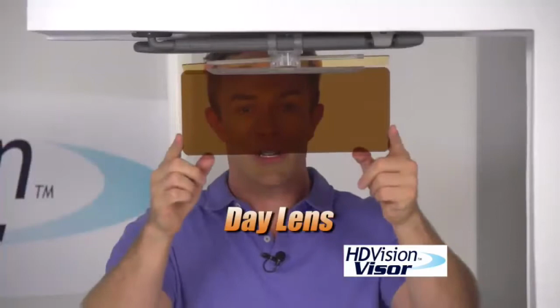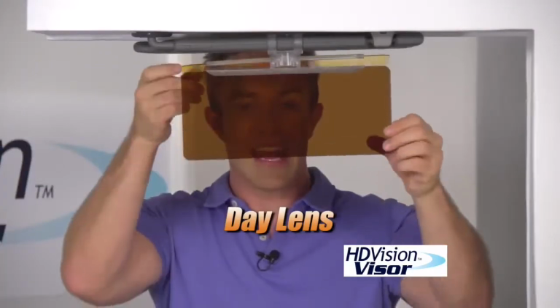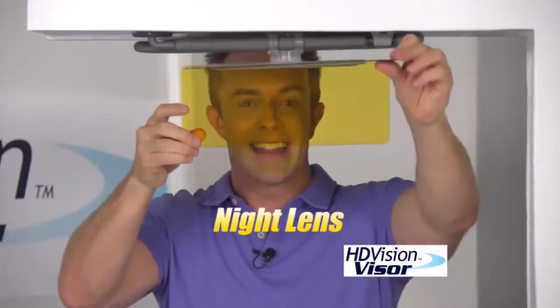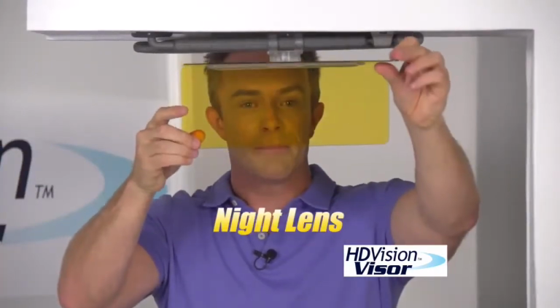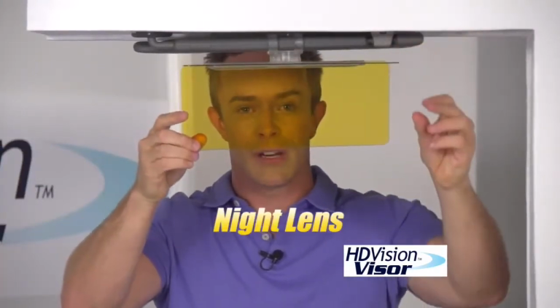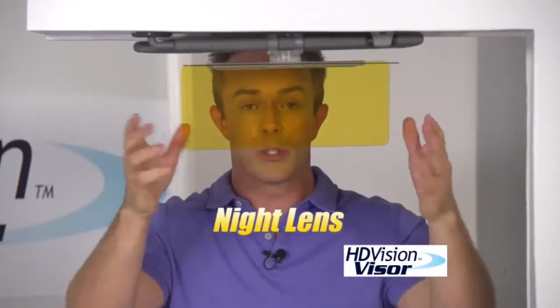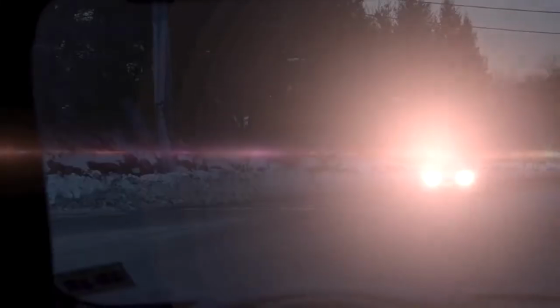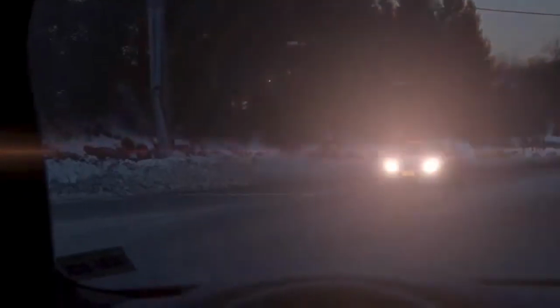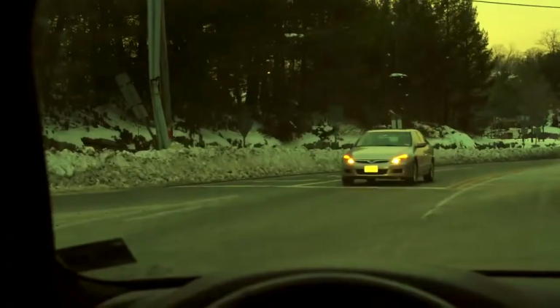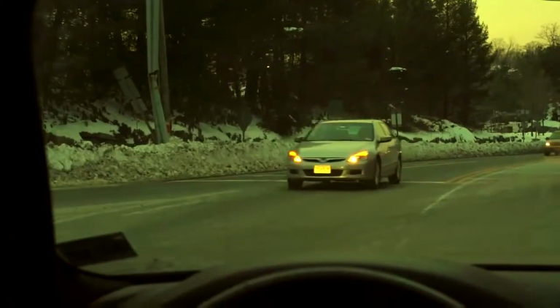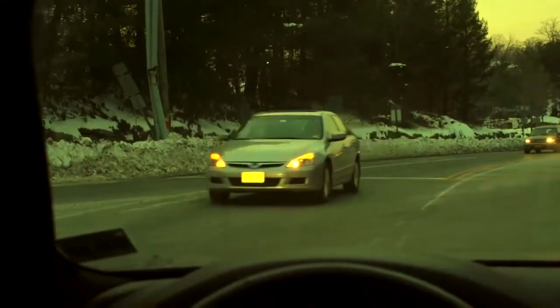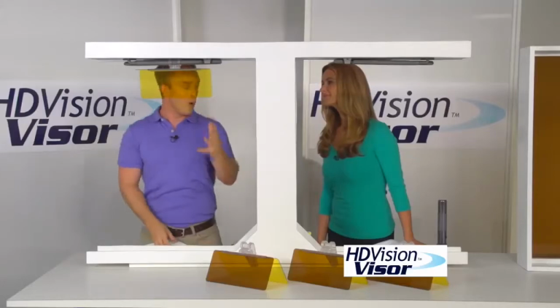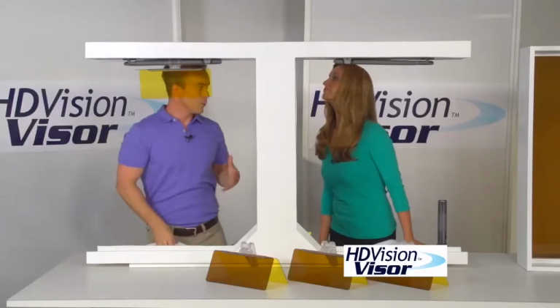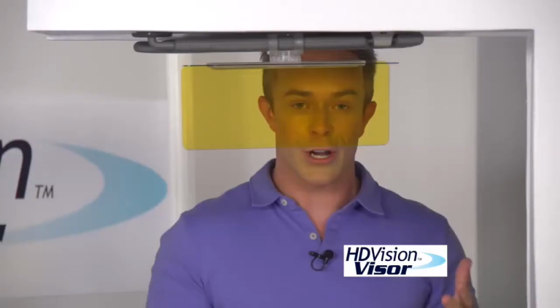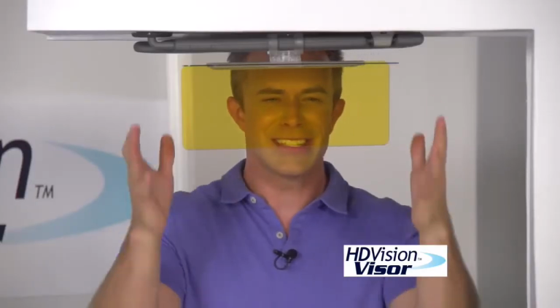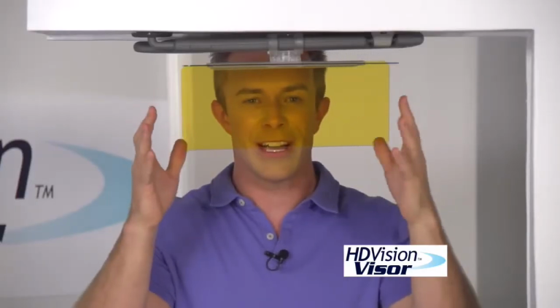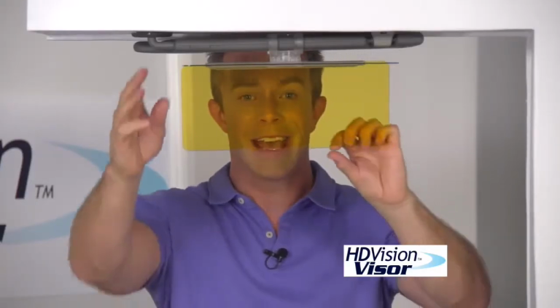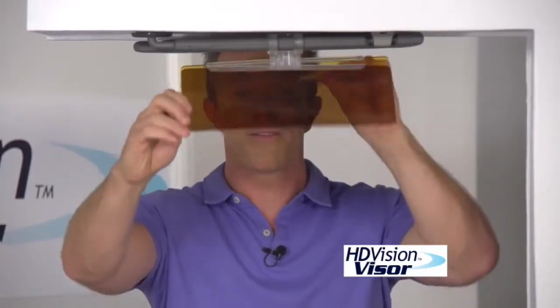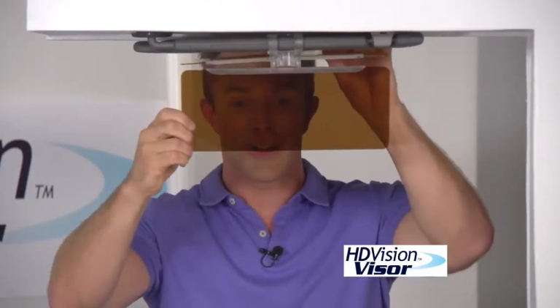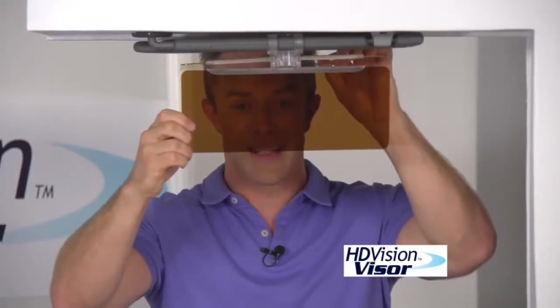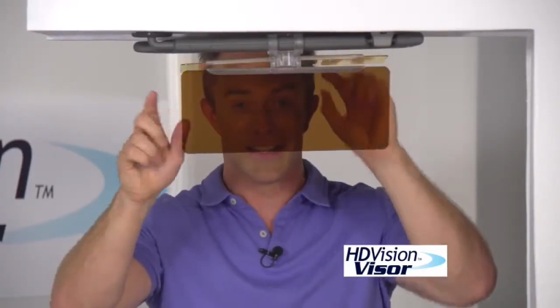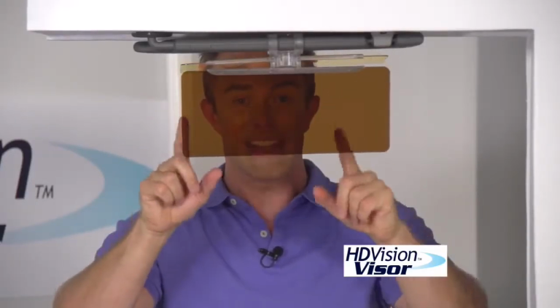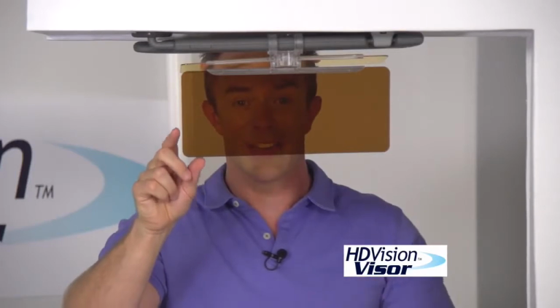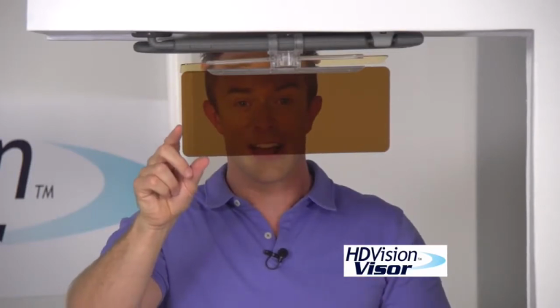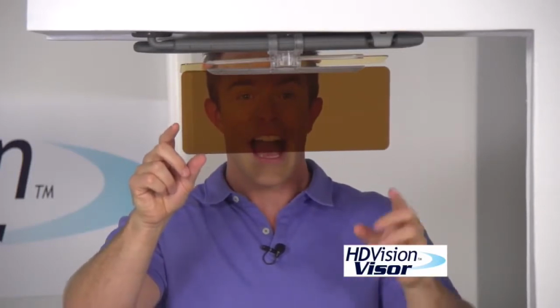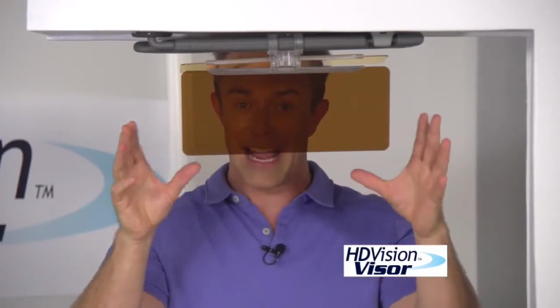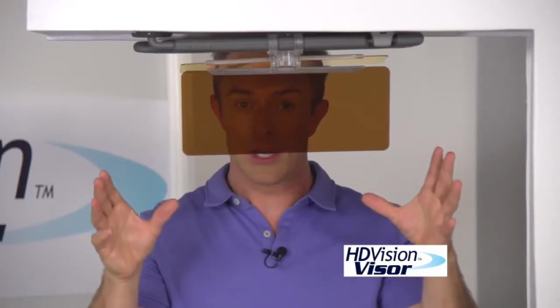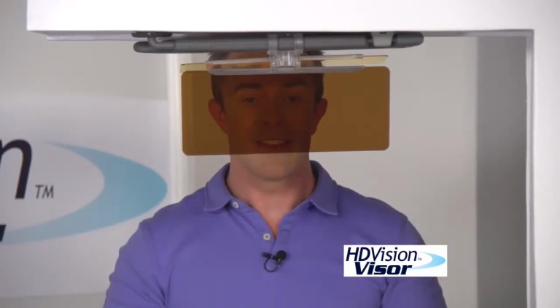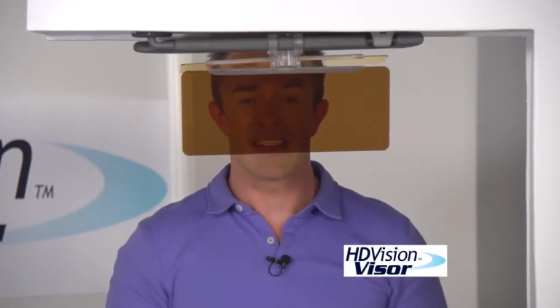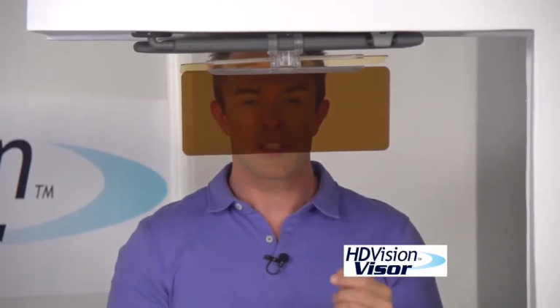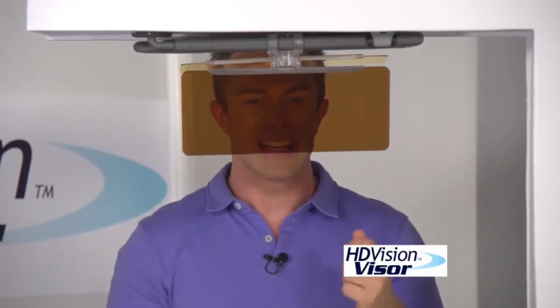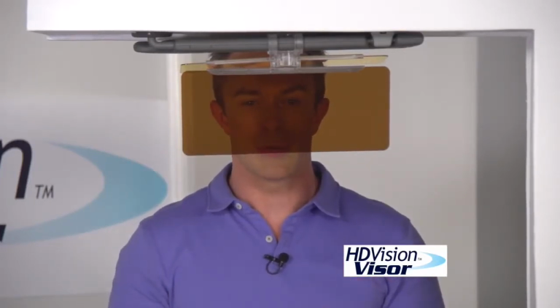Dark is for day, and light is for night, to reduce the headlight glare that you get in the evenings. And we've all been there — we get in the car, the sun is right in our eyes, and we've forgotten our sunglasses. But this high-definition visor actually enhances your view, giving everything crisper and clearer visuals.